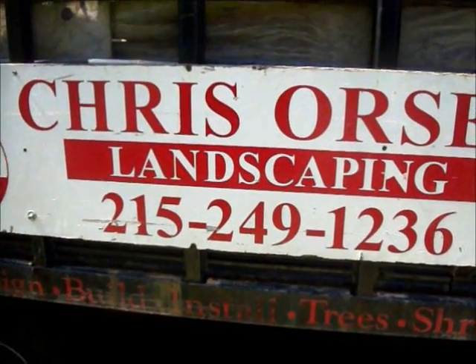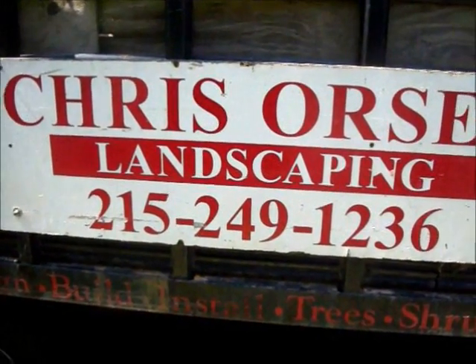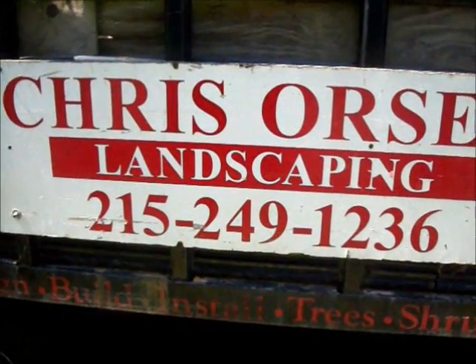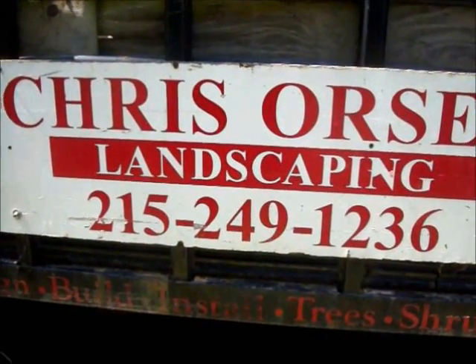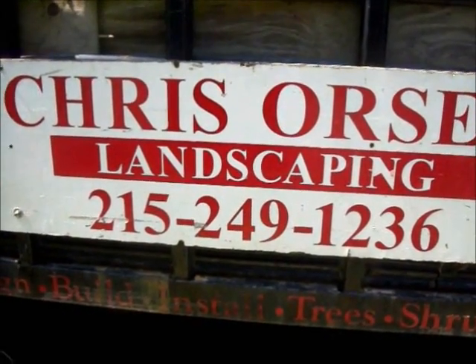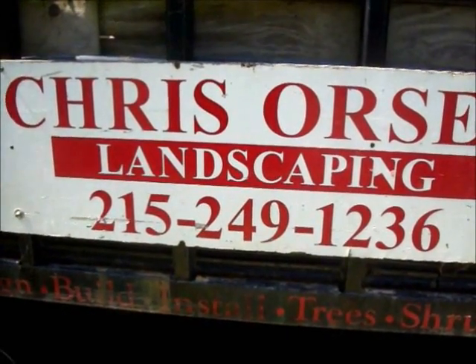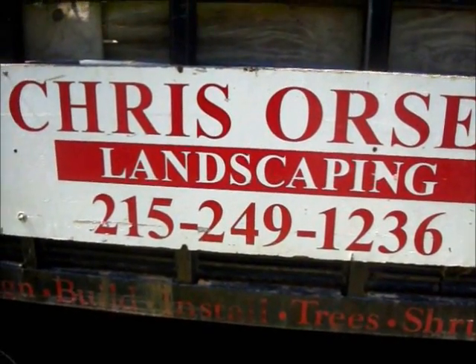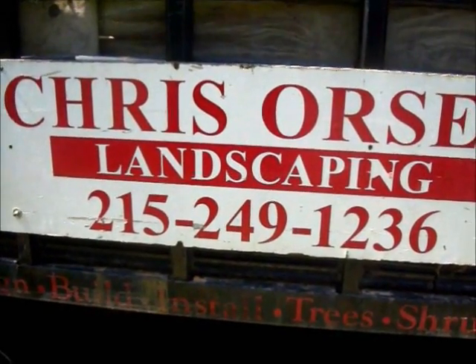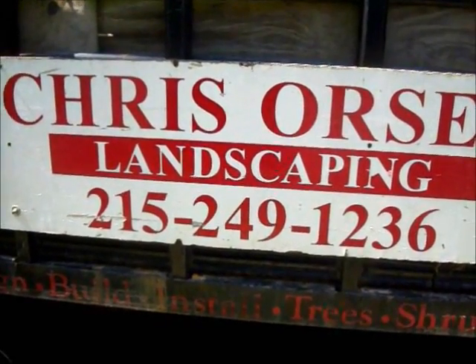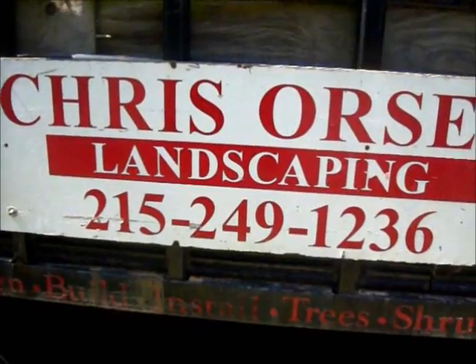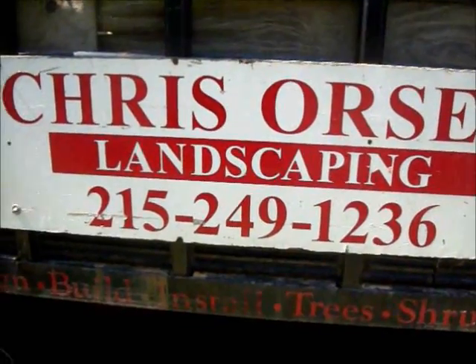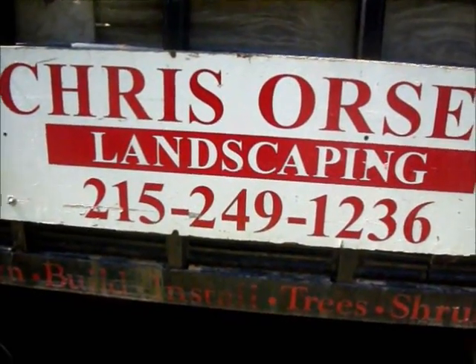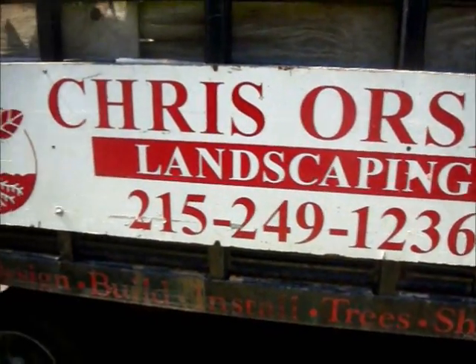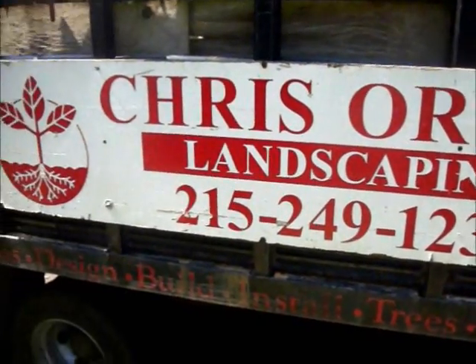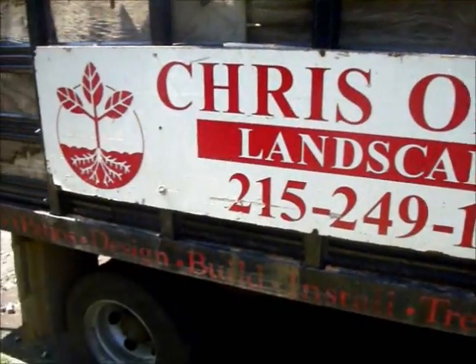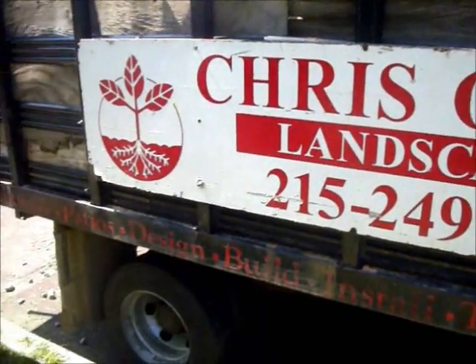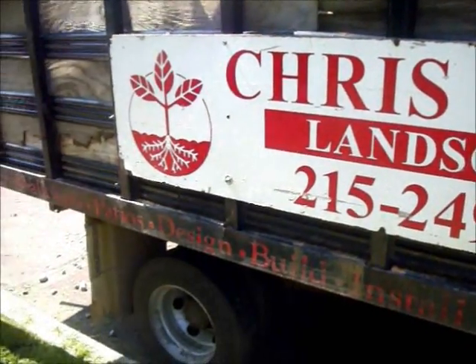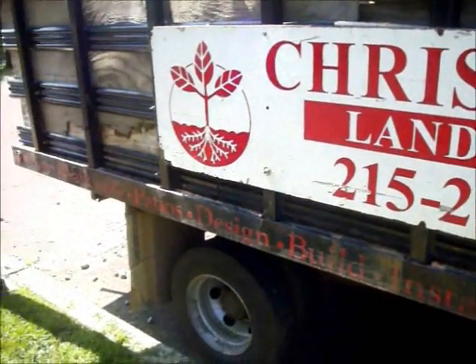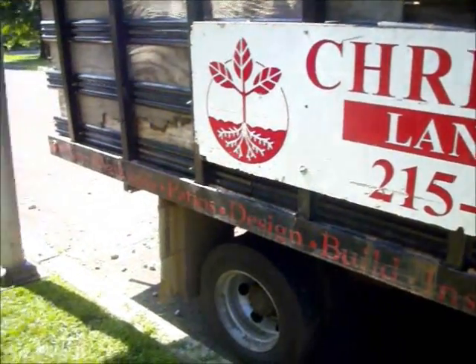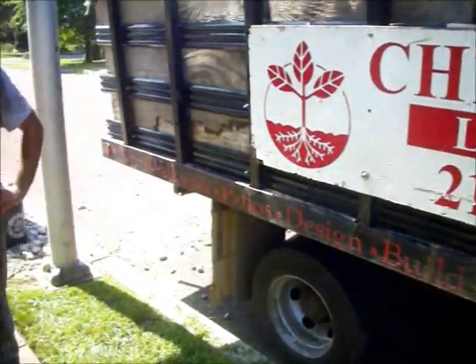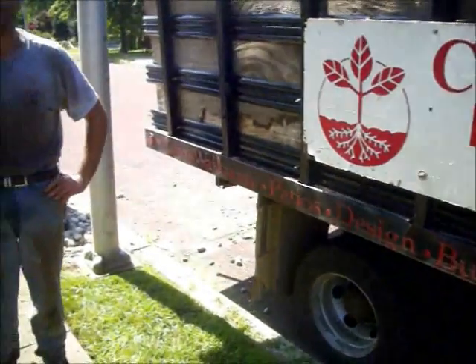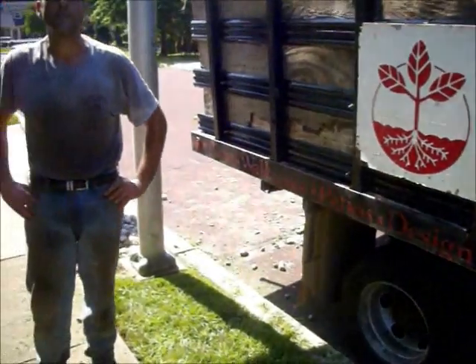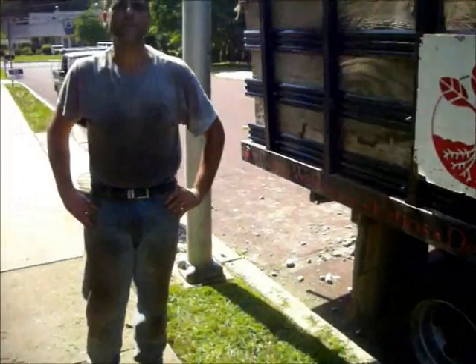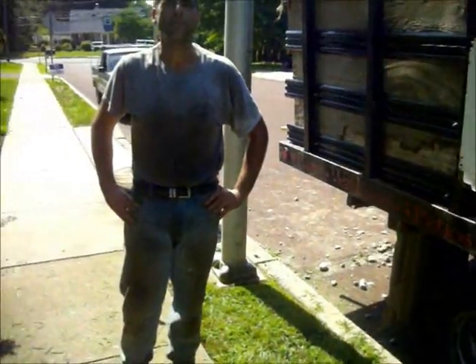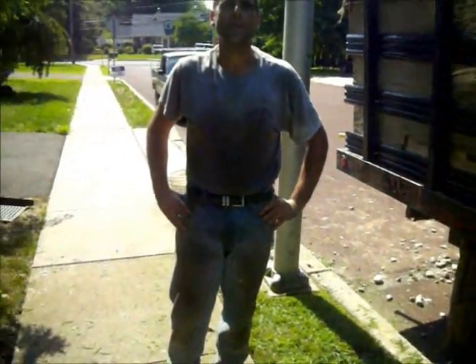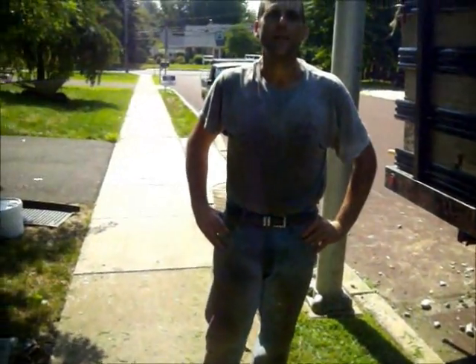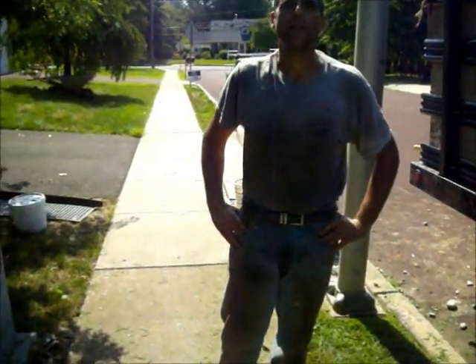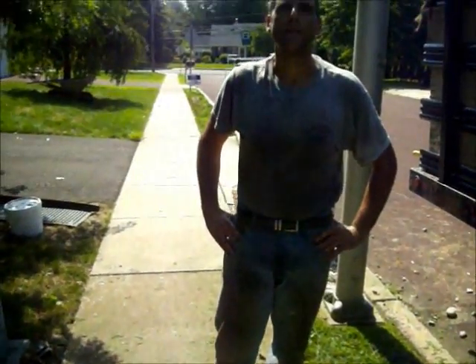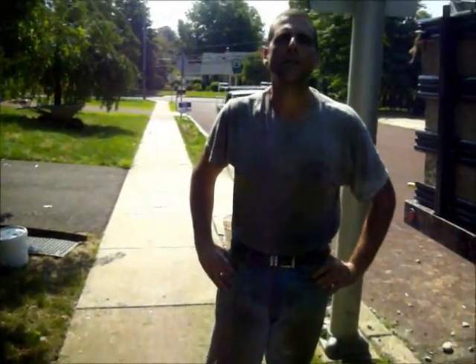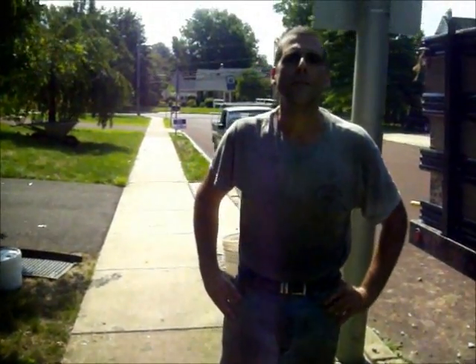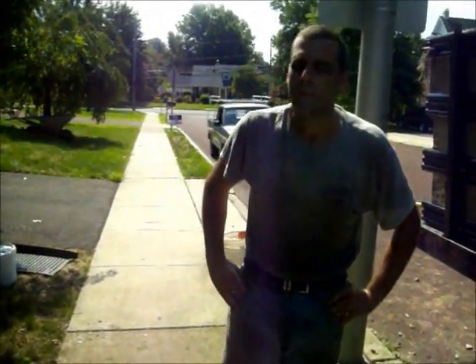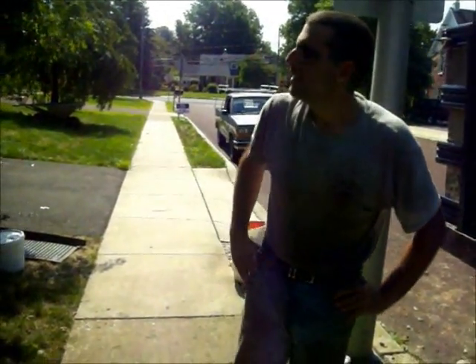Chris Hortzer Landscaping, 215-249-1236. We're back at a property in Bucks County, Pennsylvania. I'm going to ask Jim what he's been doing here. Jim, you want to give us a walkthrough of this property?